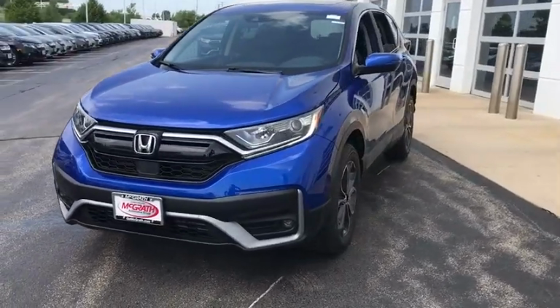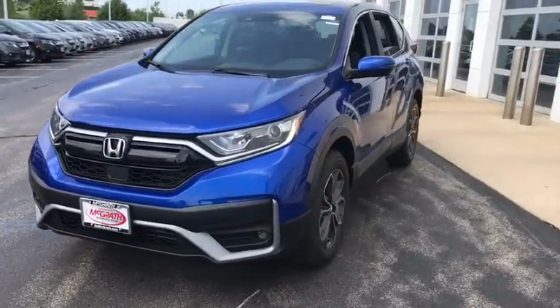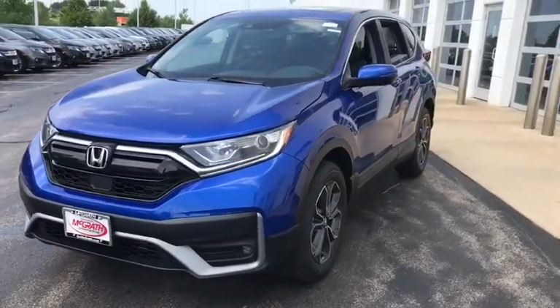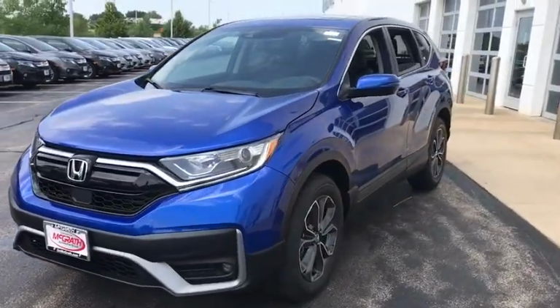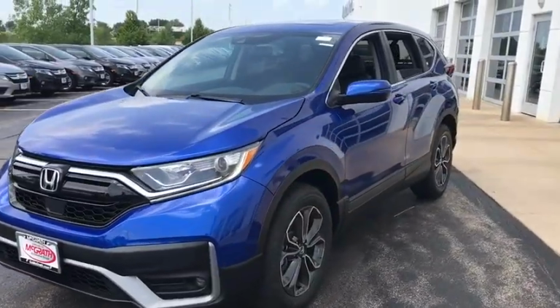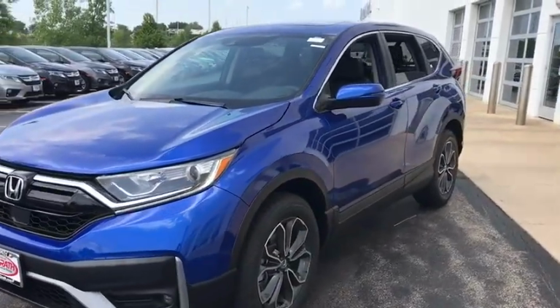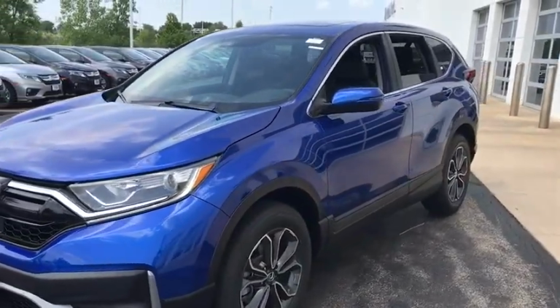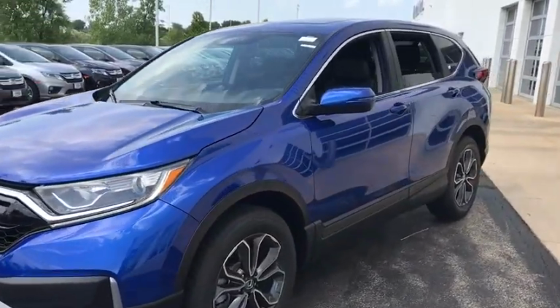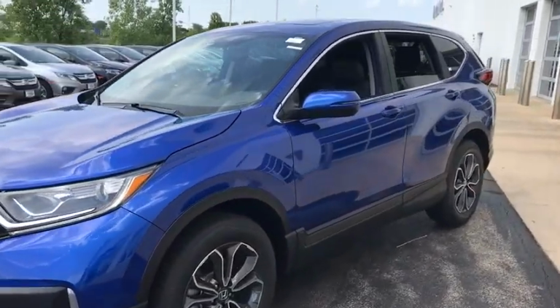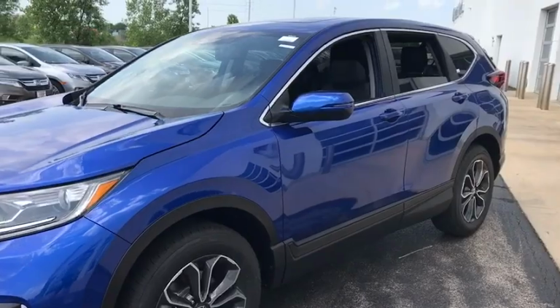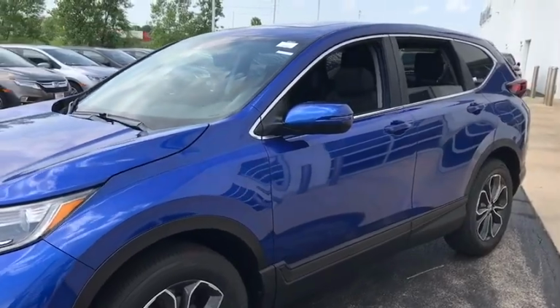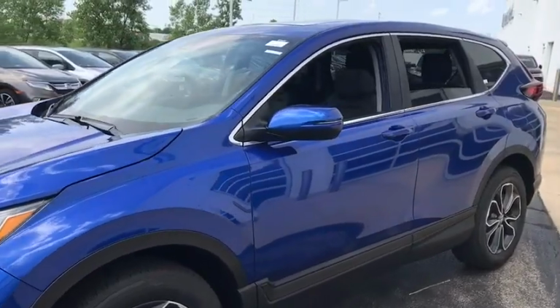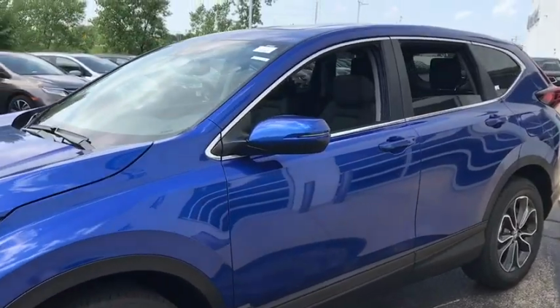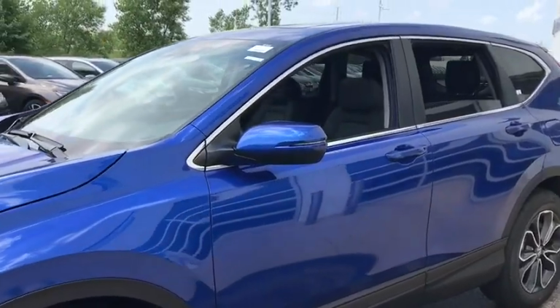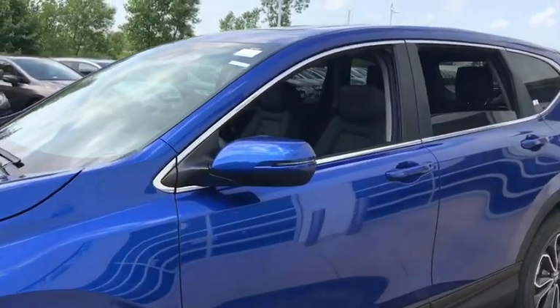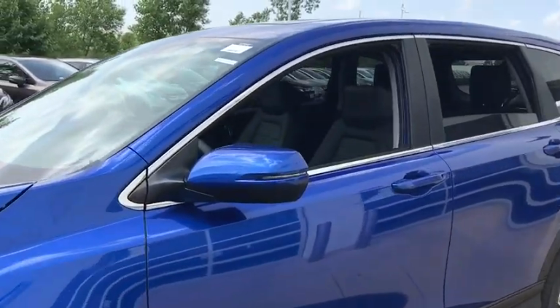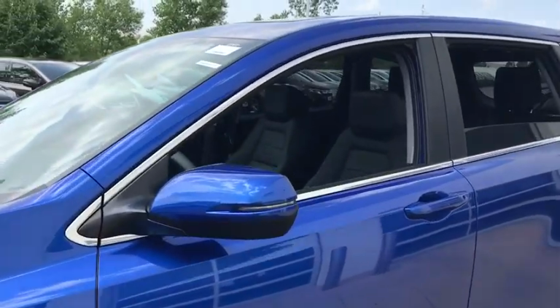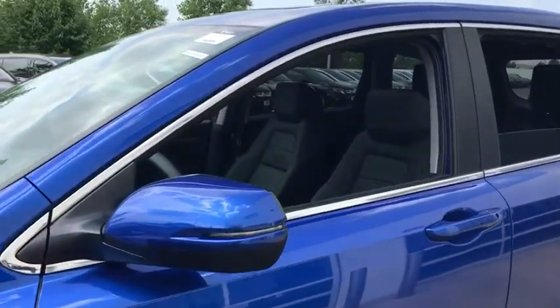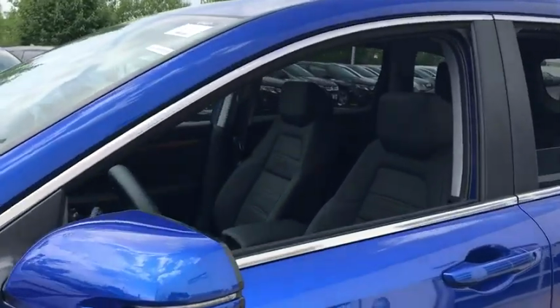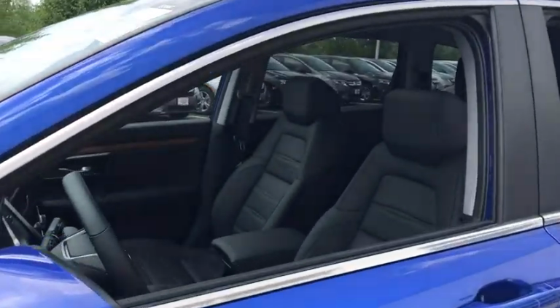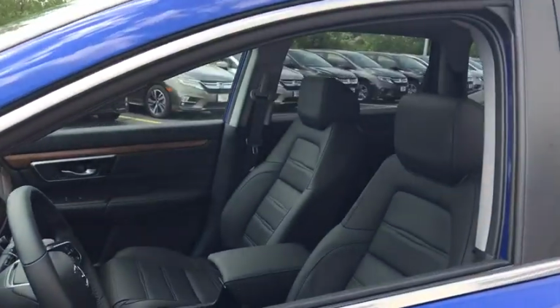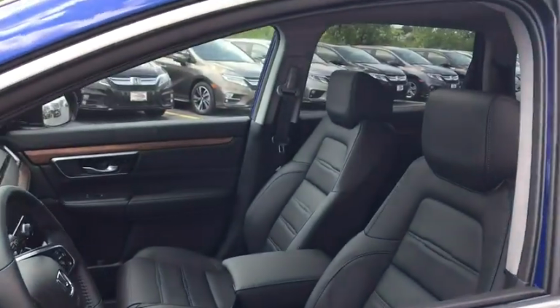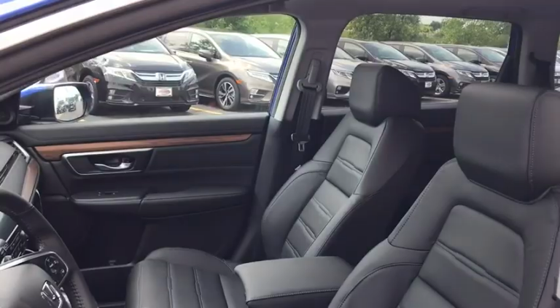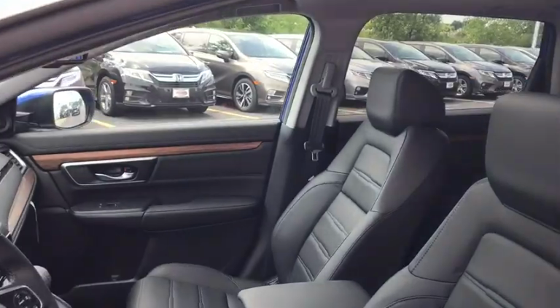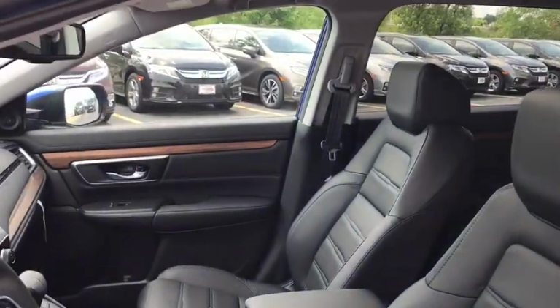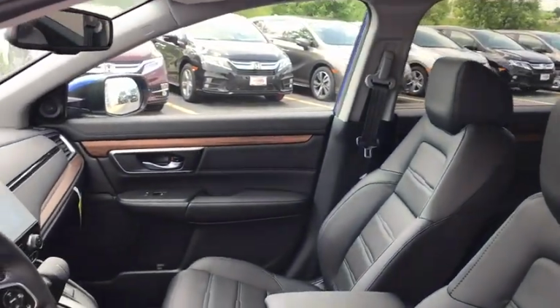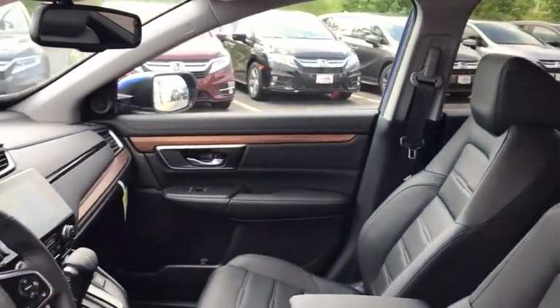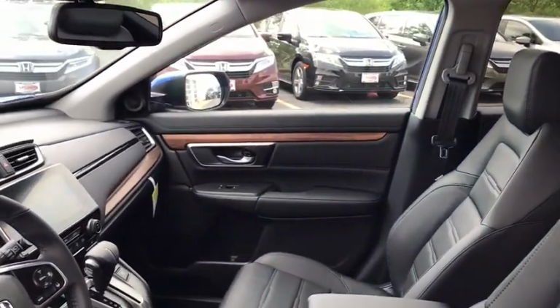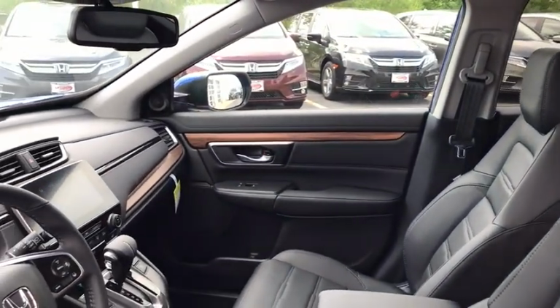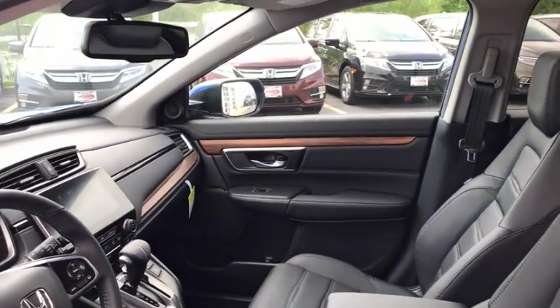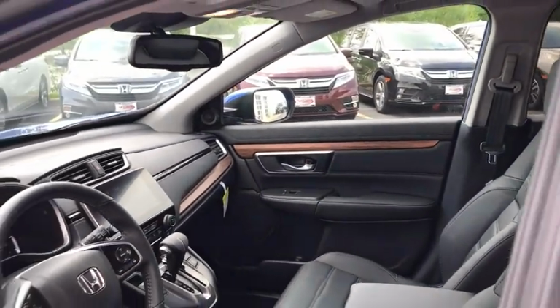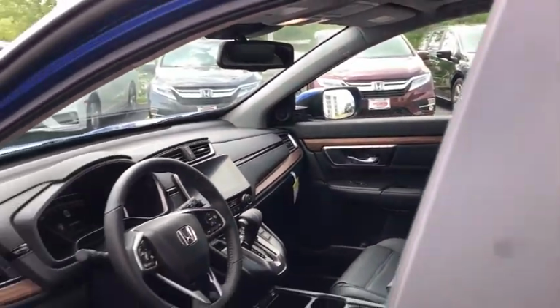Here are some of this vehicle's great options: leather-wrapped steering wheel, trip computer, fog lights, leather seats, outside temperature gauge, engine immobilizer, body color door handles, and tinted glass.